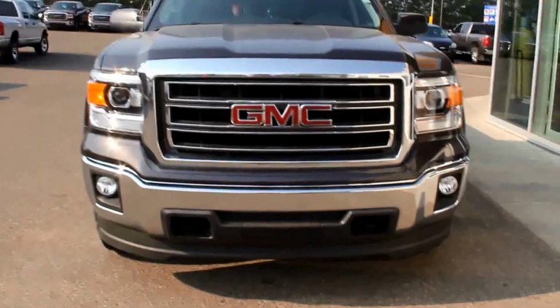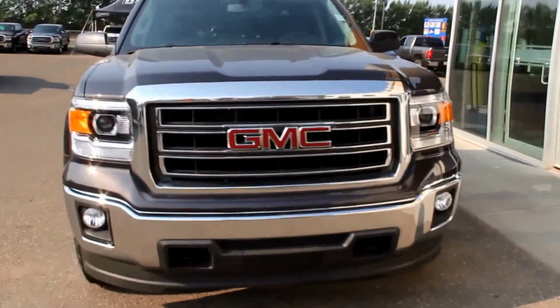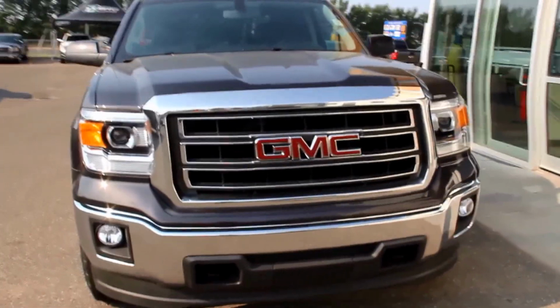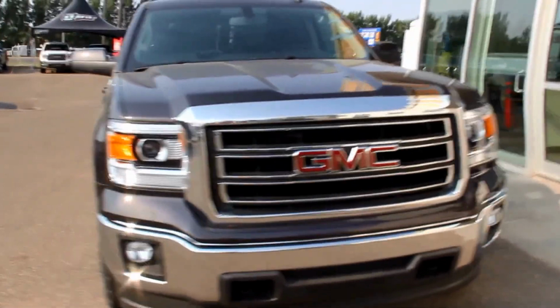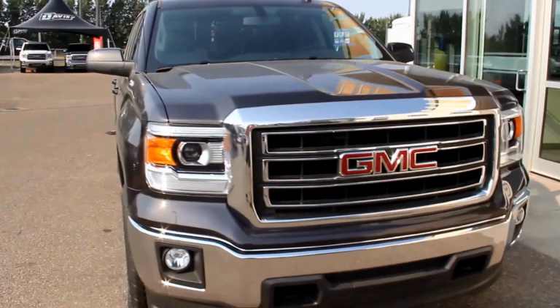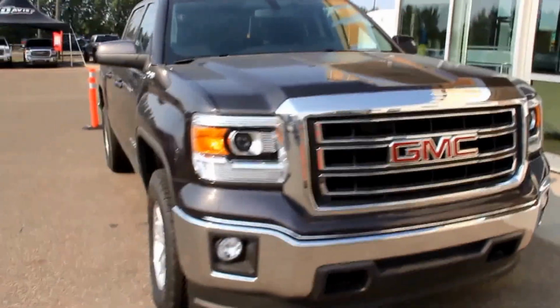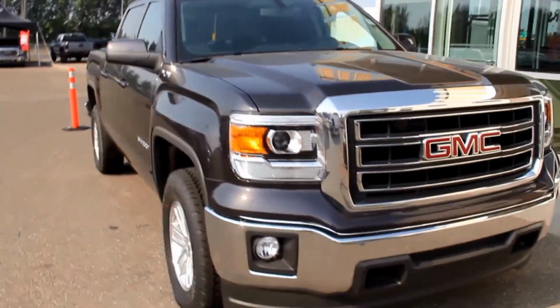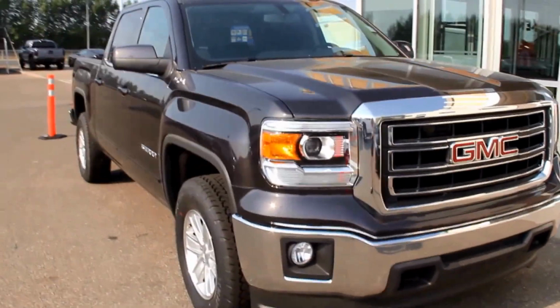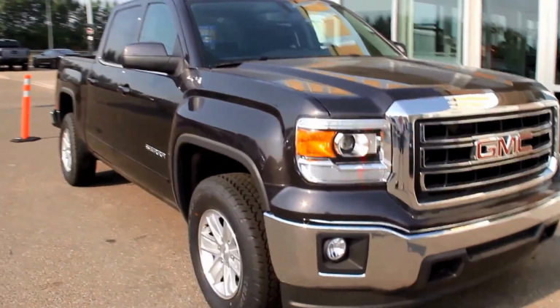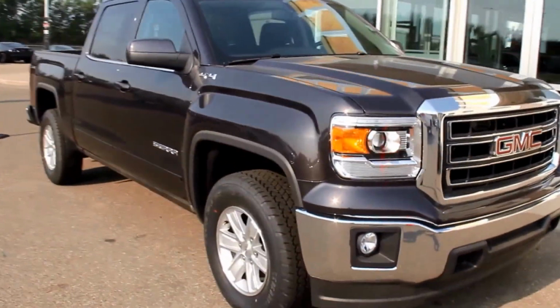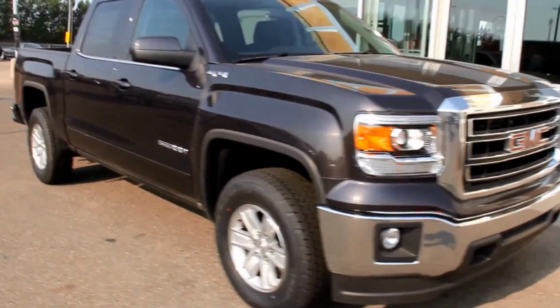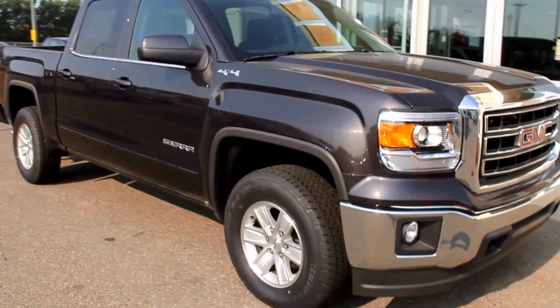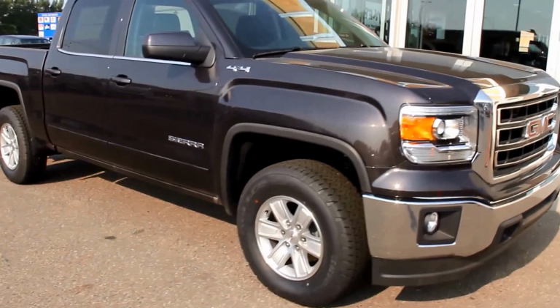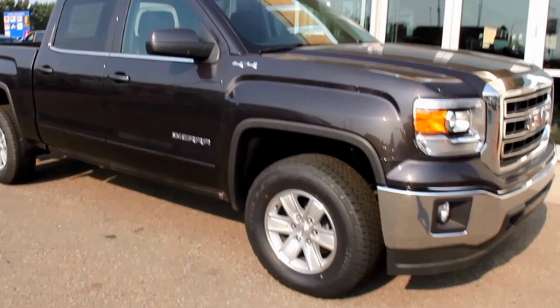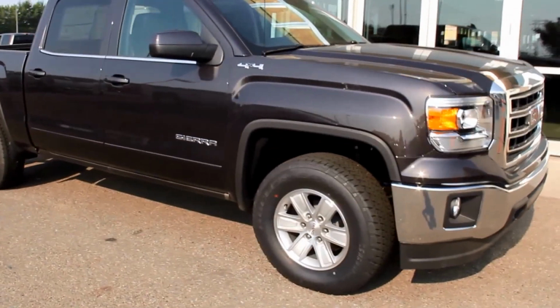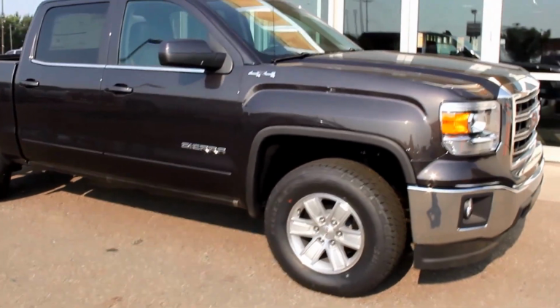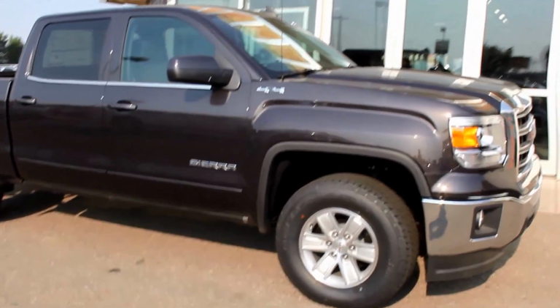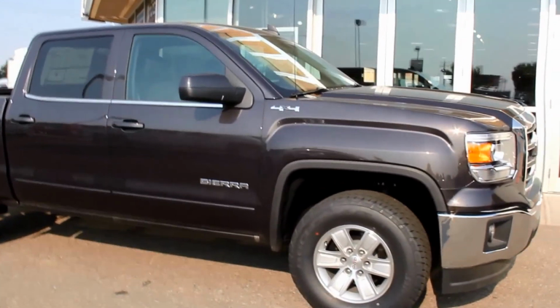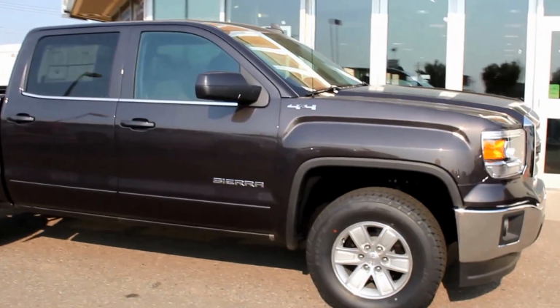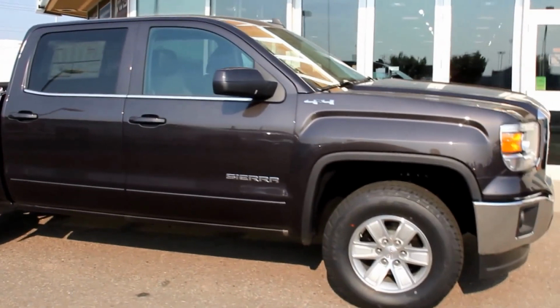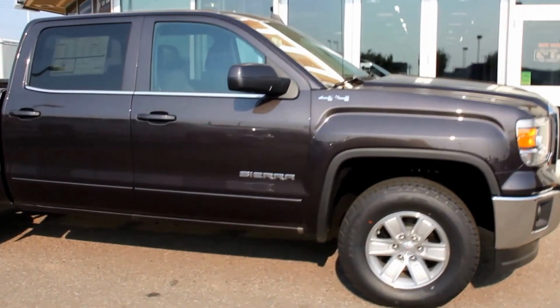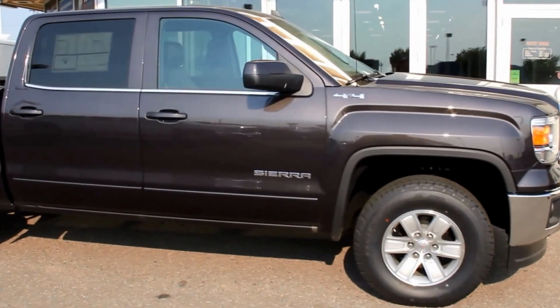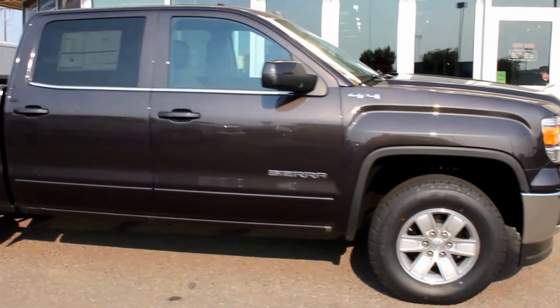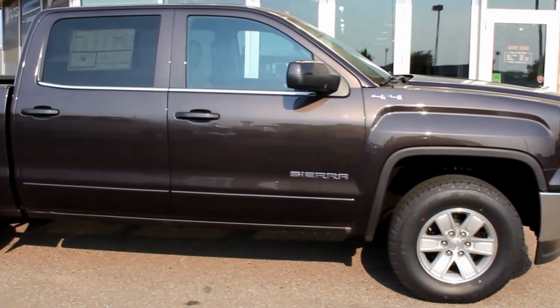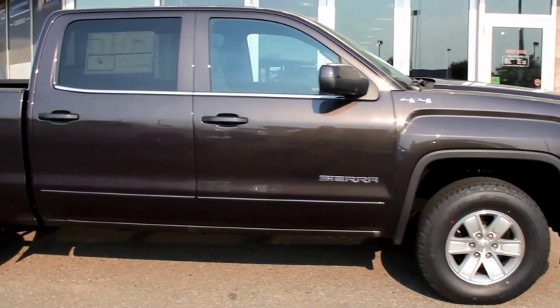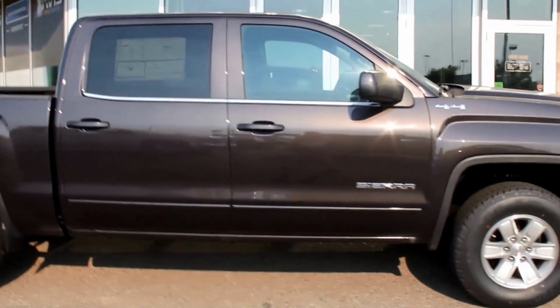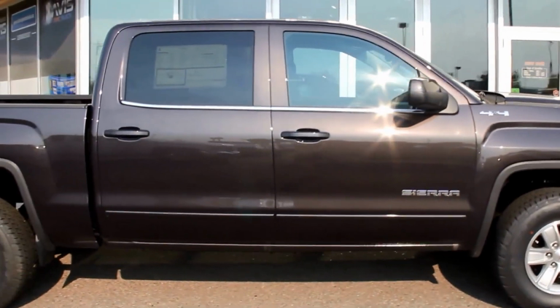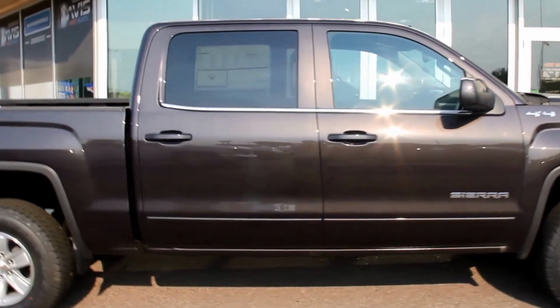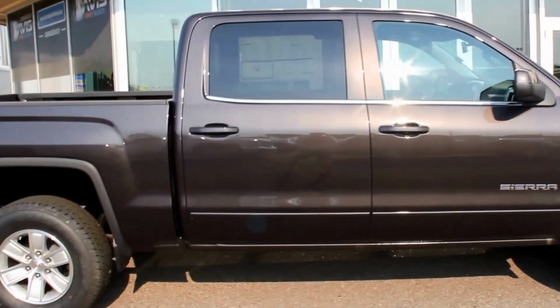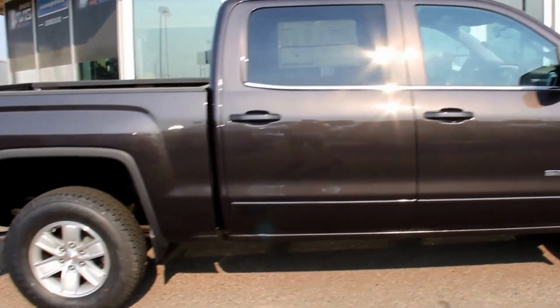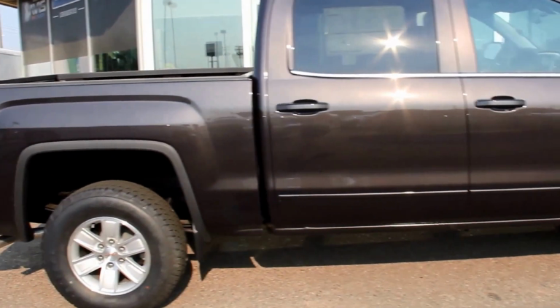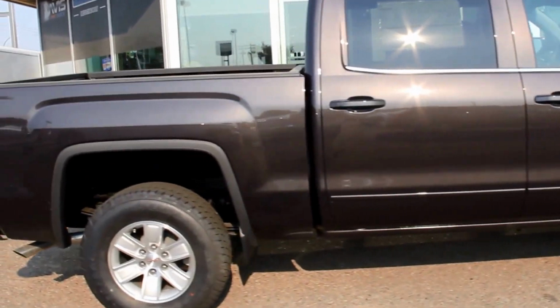Welcome to Davis GMC Buick in Medicine Hat. Here we have a 2015 GMC Sierra 1500 SLE in iridium metallic. It has an Ecotec 5.3 liter direct injection V8 engine and a six-speed automatic transmission.